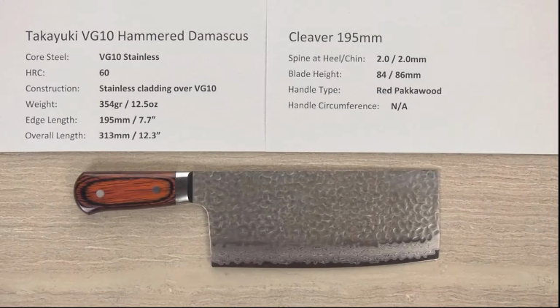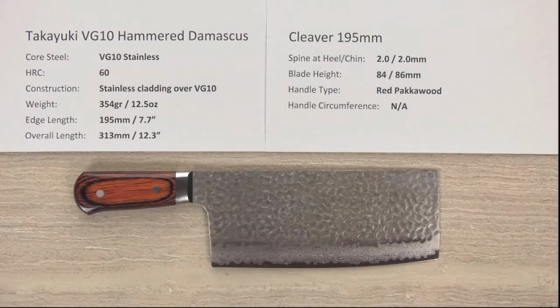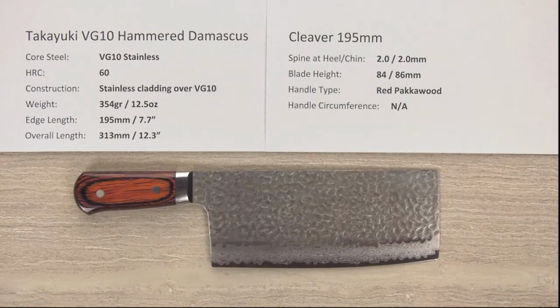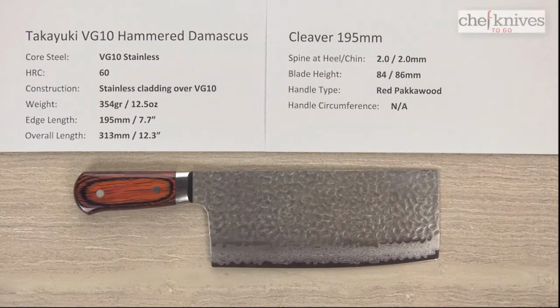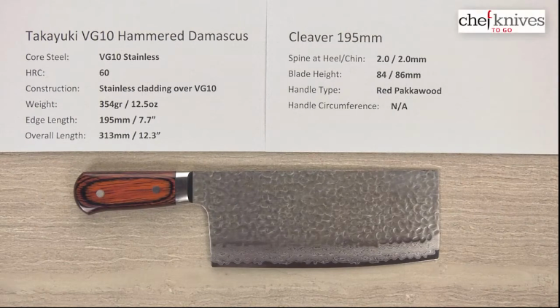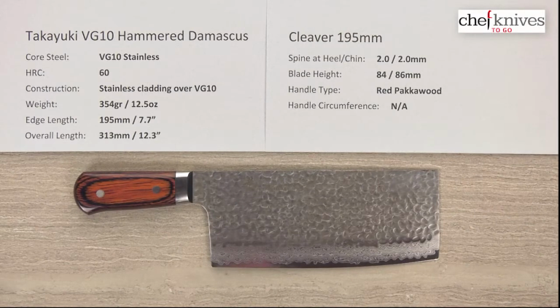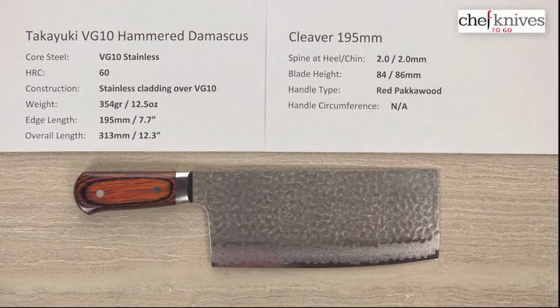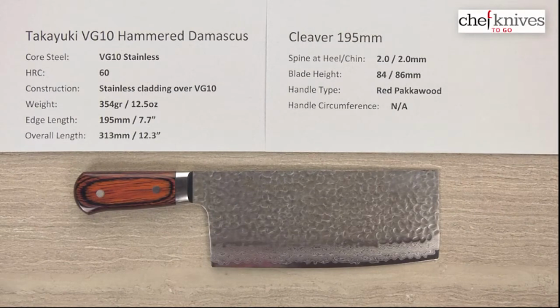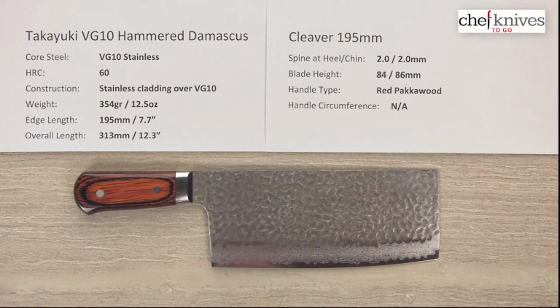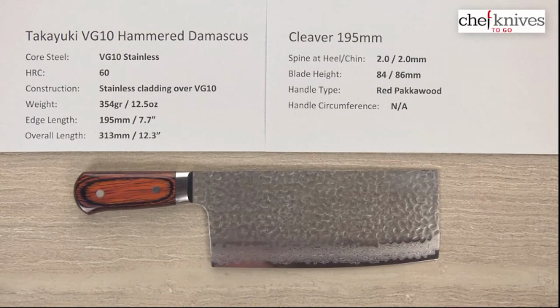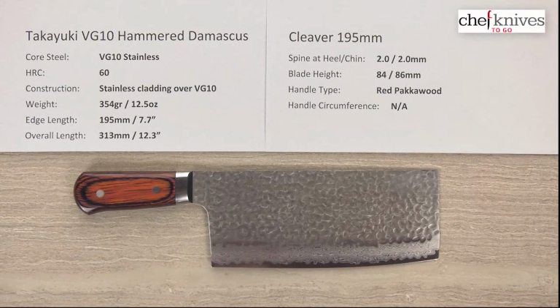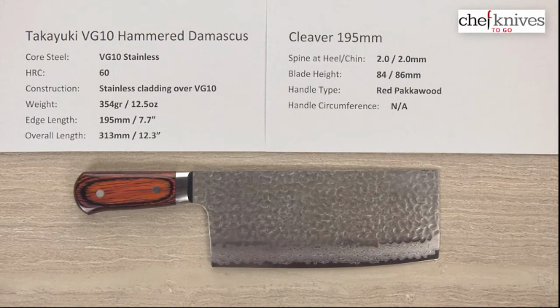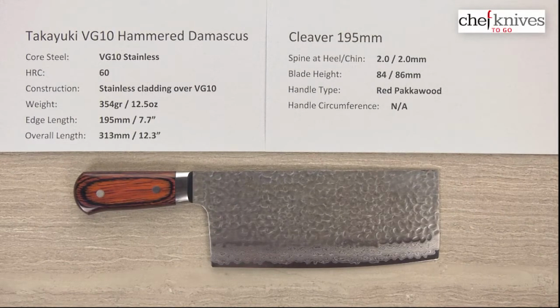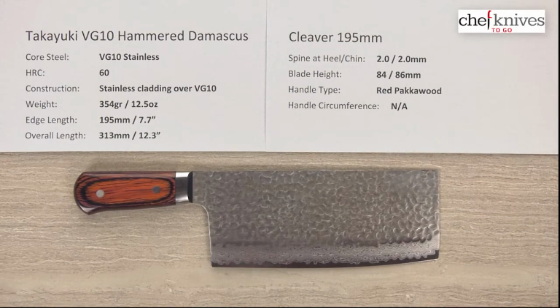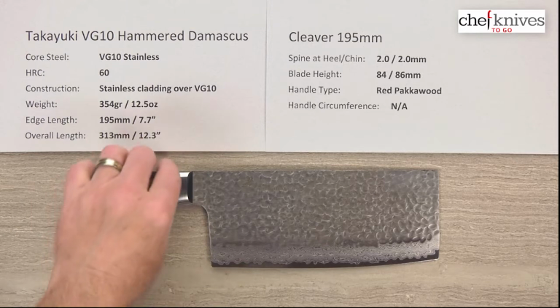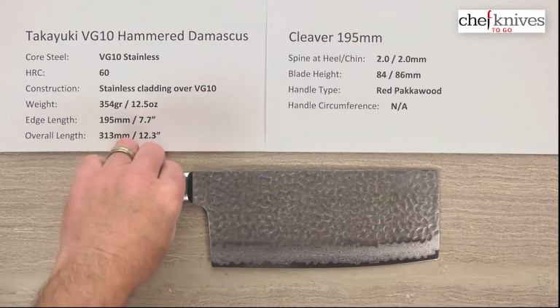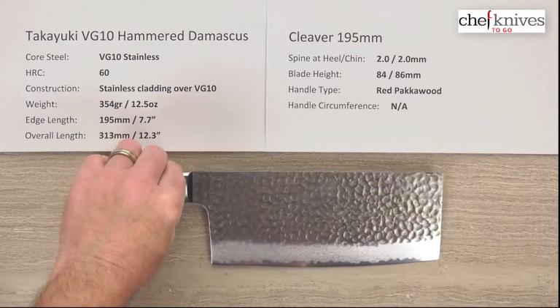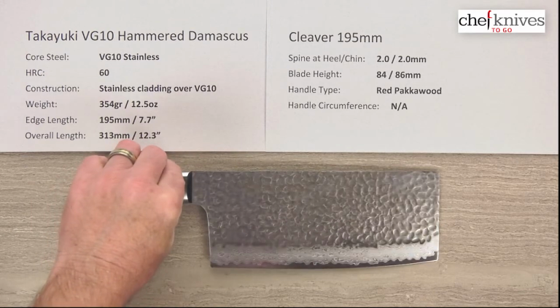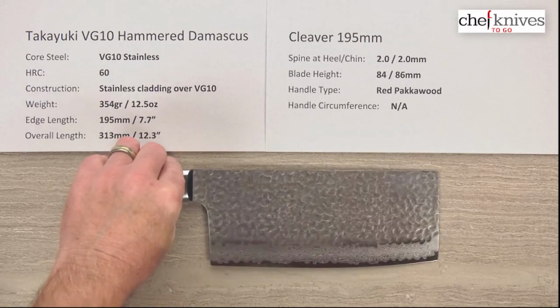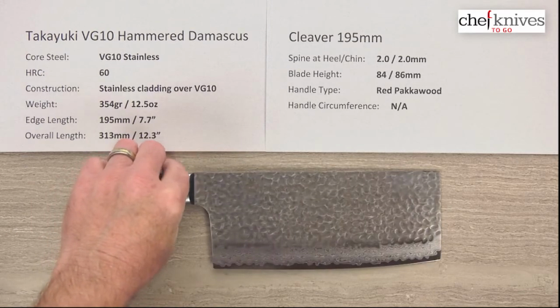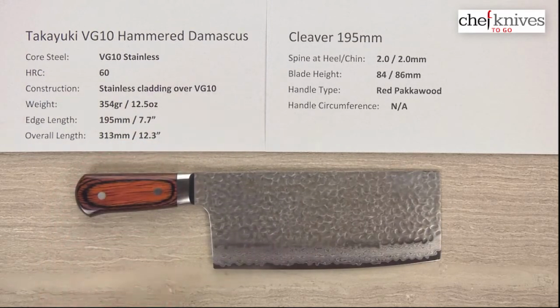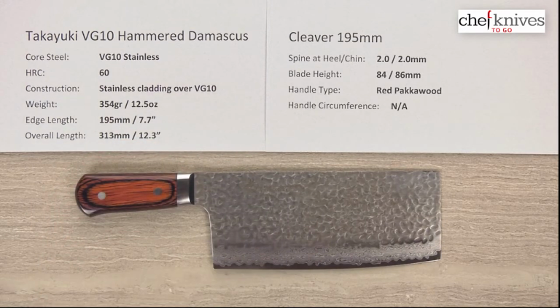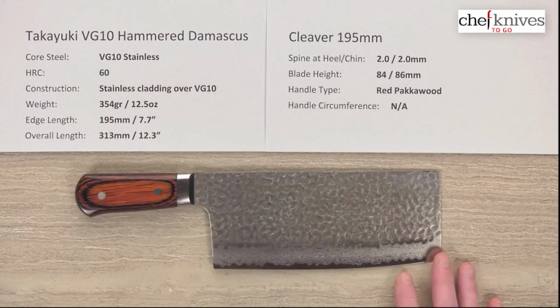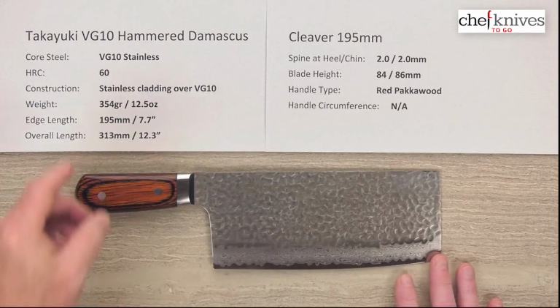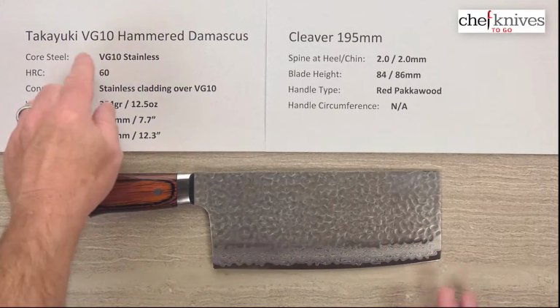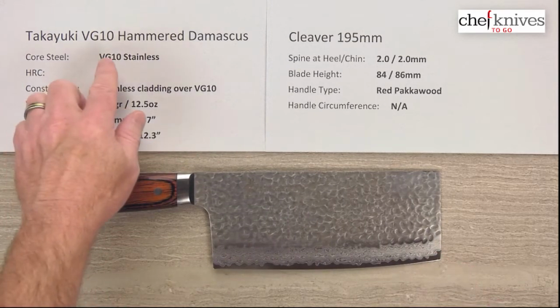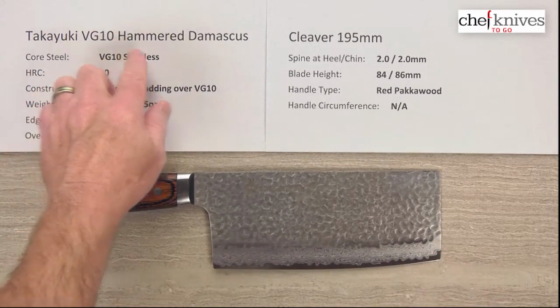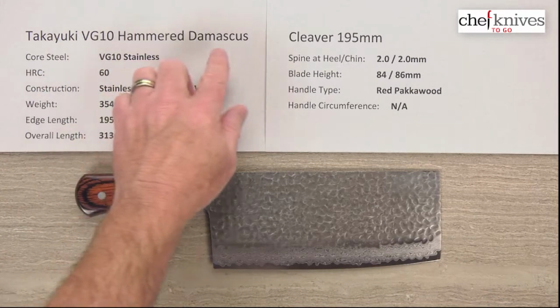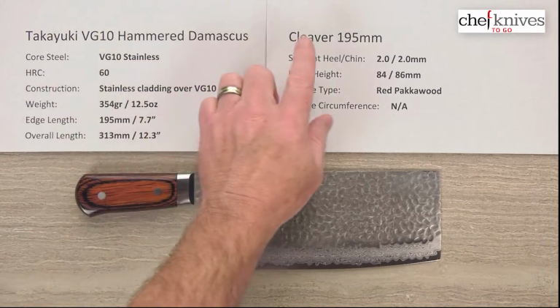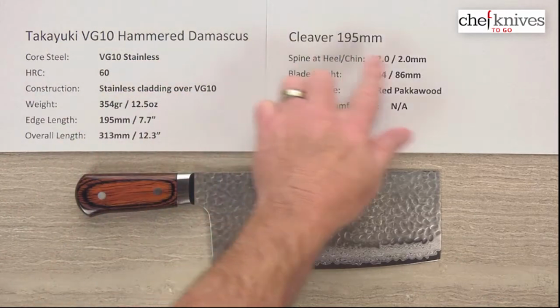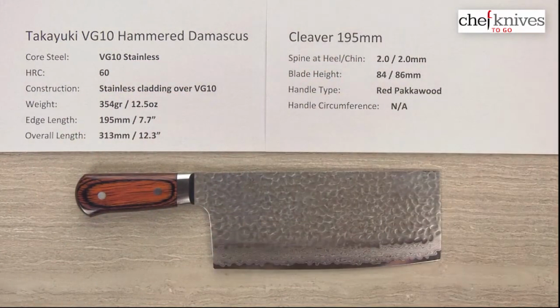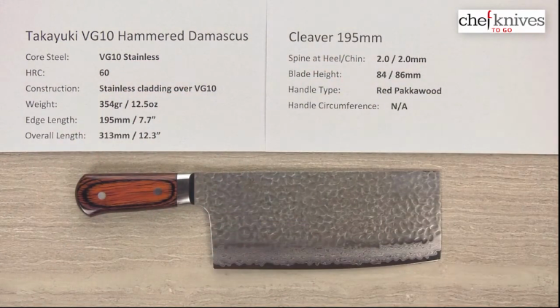Hey everybody, Steve Gamache here with another Chef Knives To Go quick look product review. This time we have something that's big and heavy and cool looking — this is the Takayuki VG10 Hammered Damascus Cleaver 195mm.